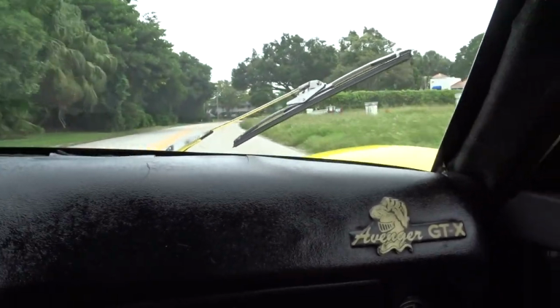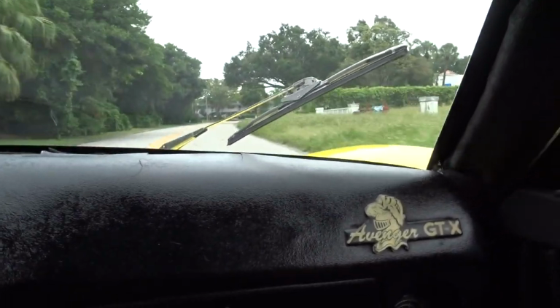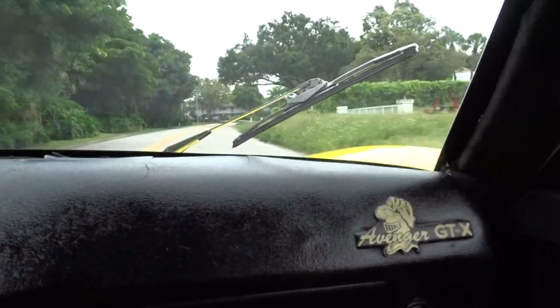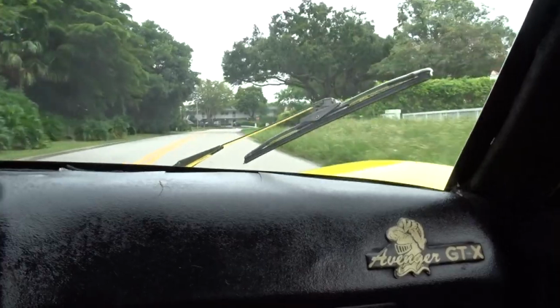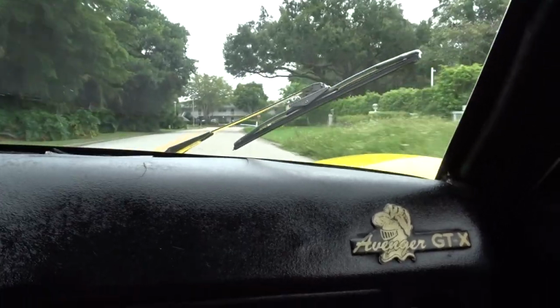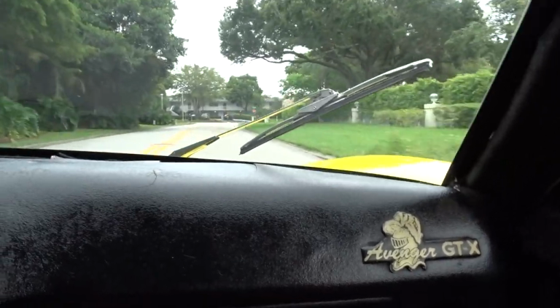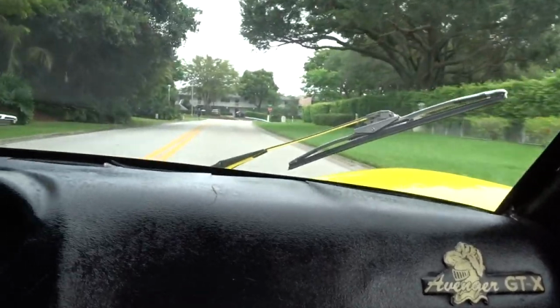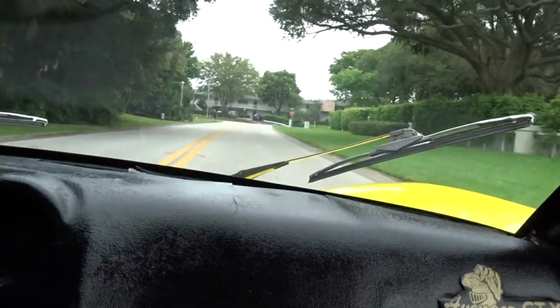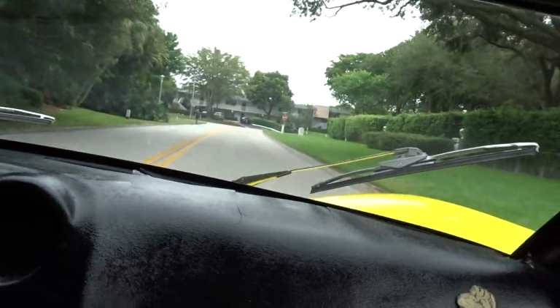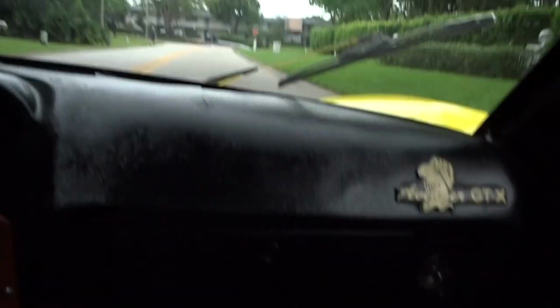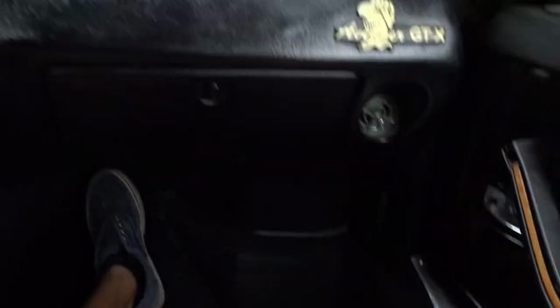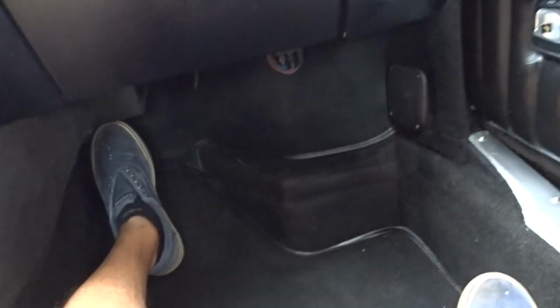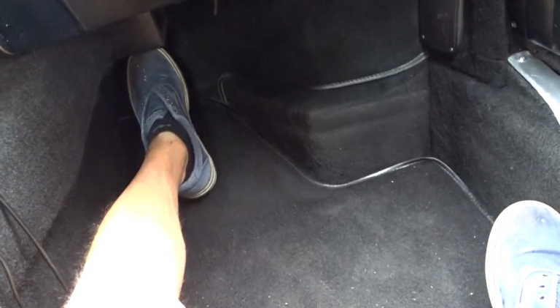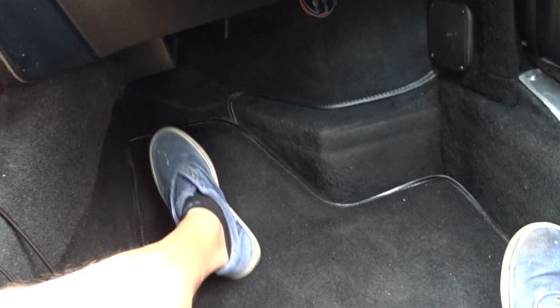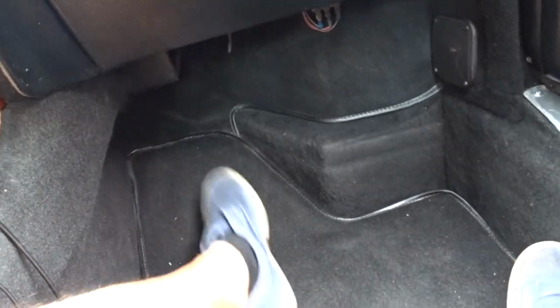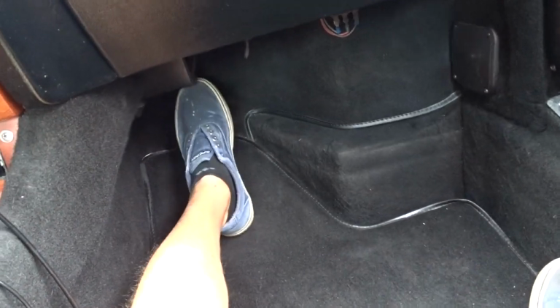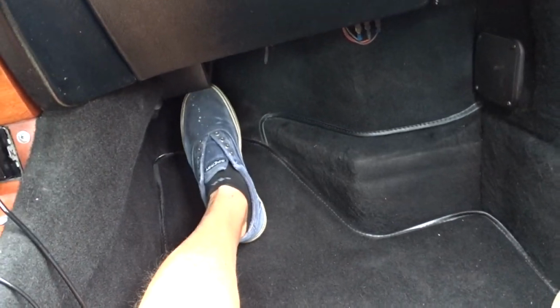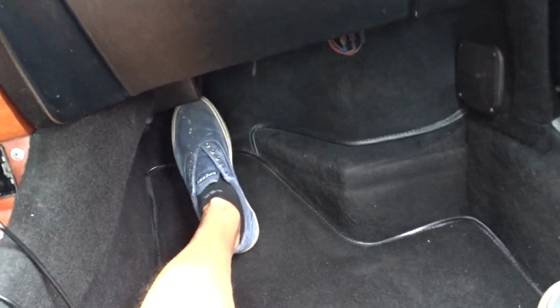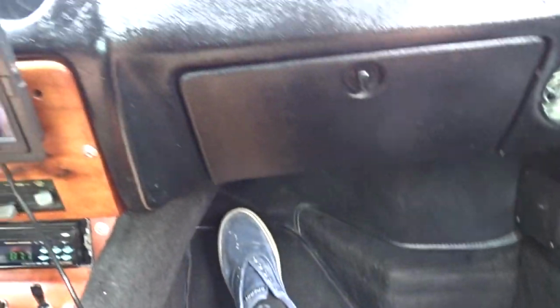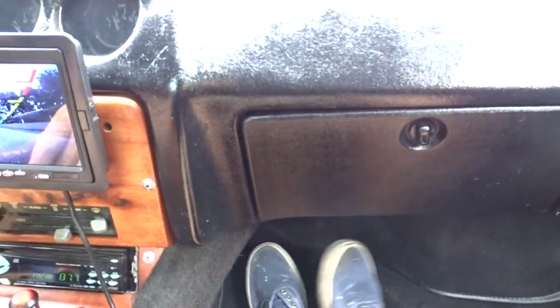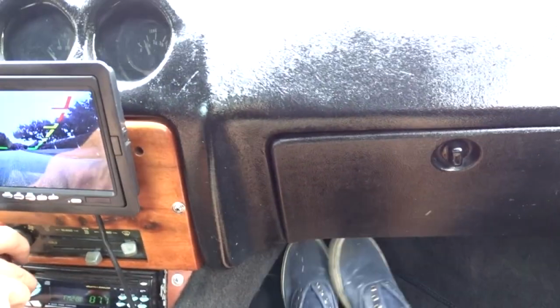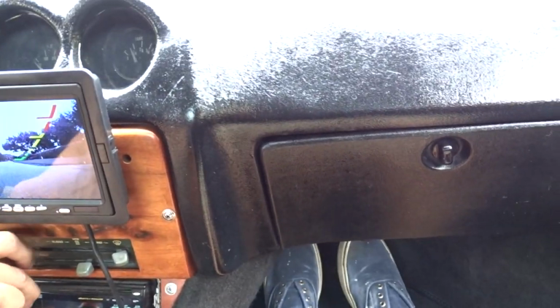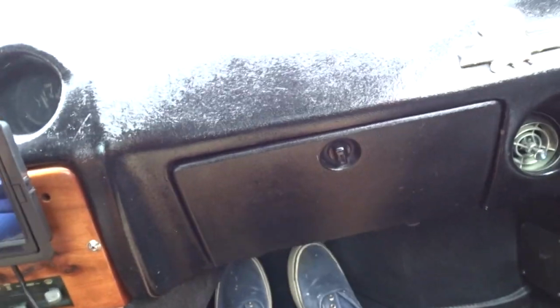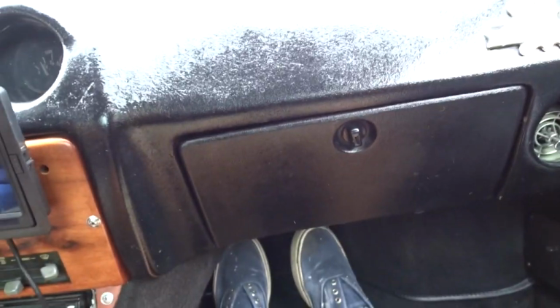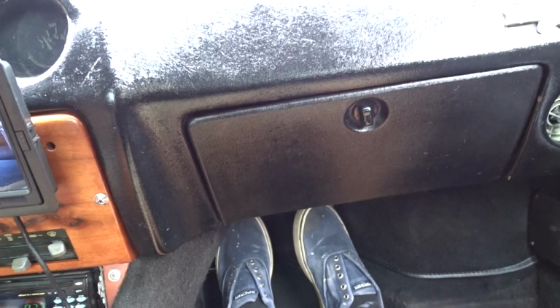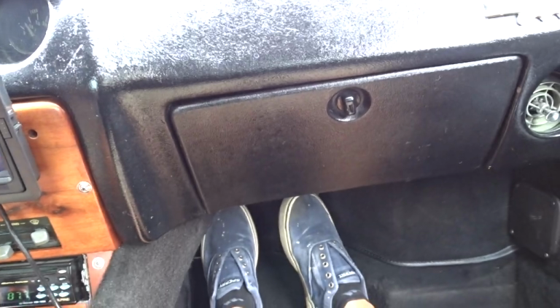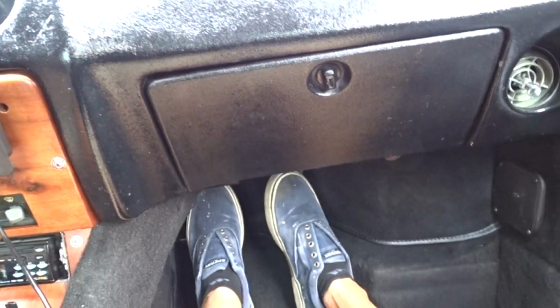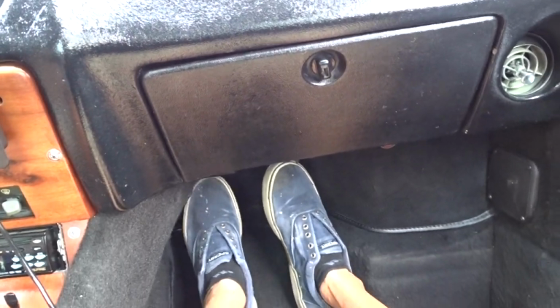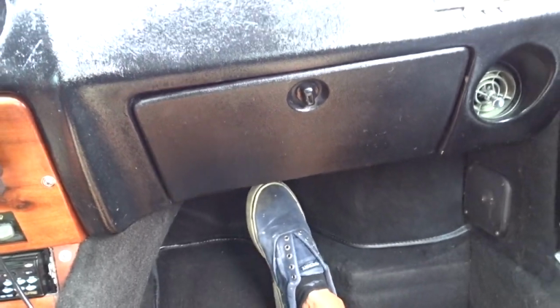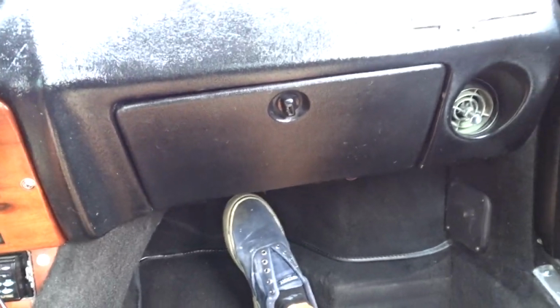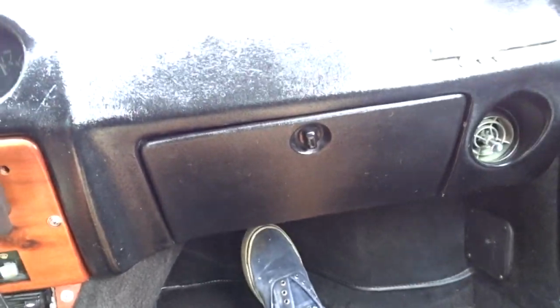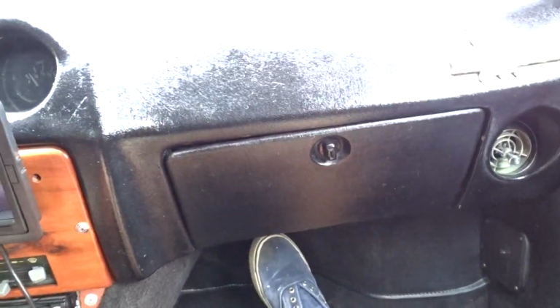It is a big car — a big guy could drive this car. There's plenty of leg room, as you can see. At 5'10" it leaves me plenty of room, and there's a good three or four inches of headroom.